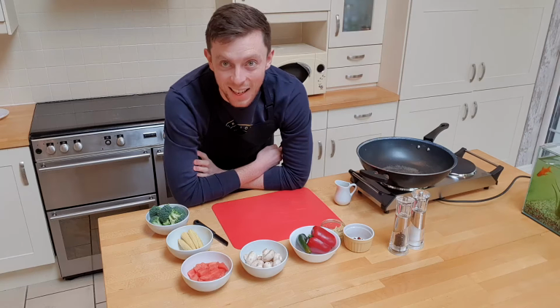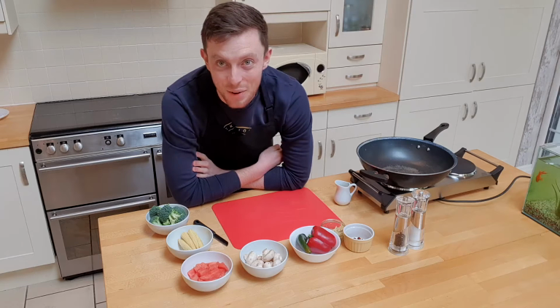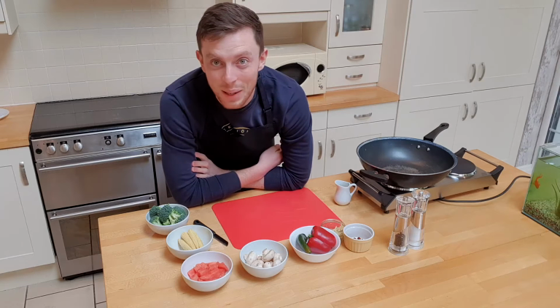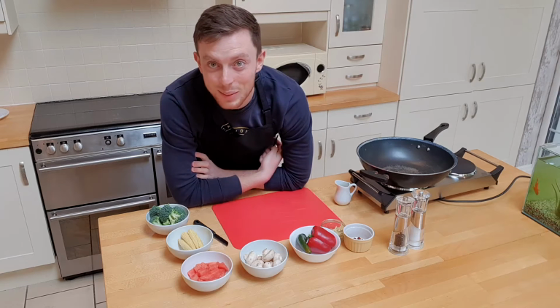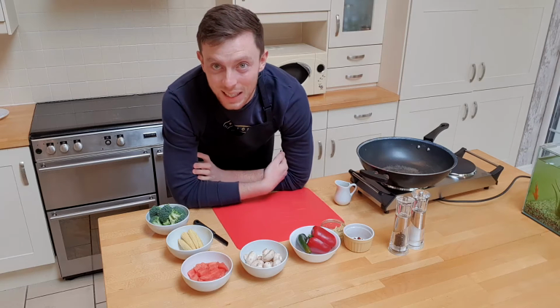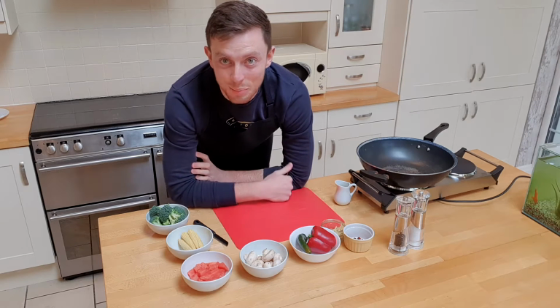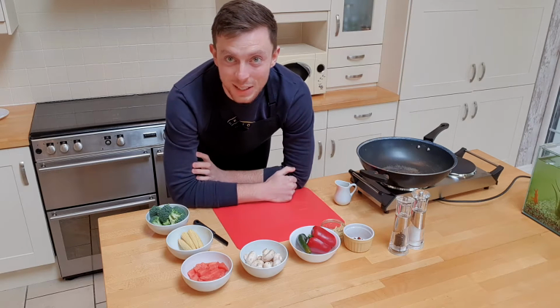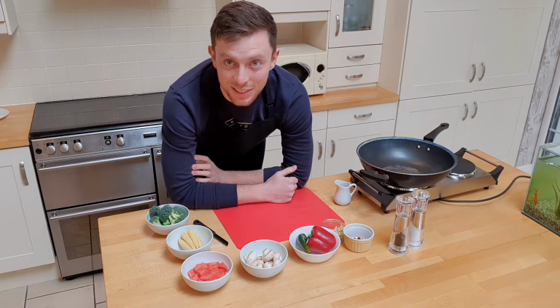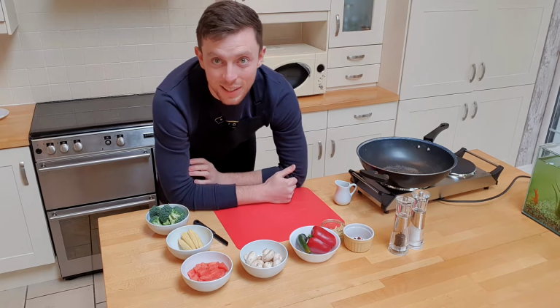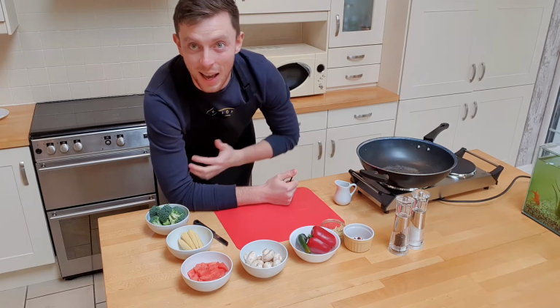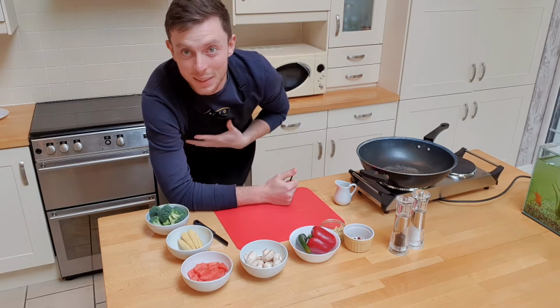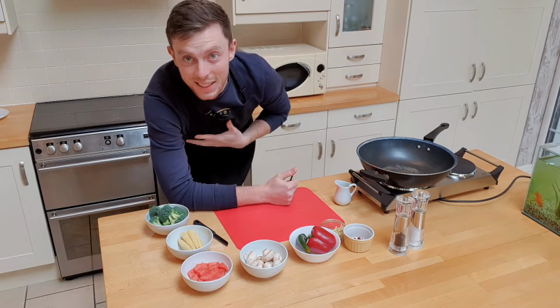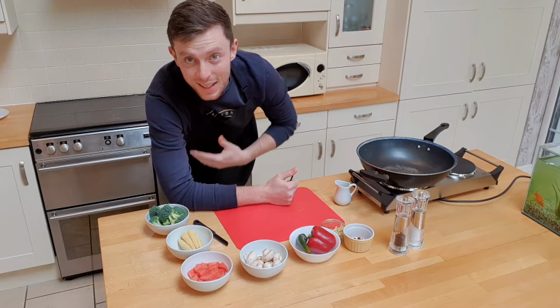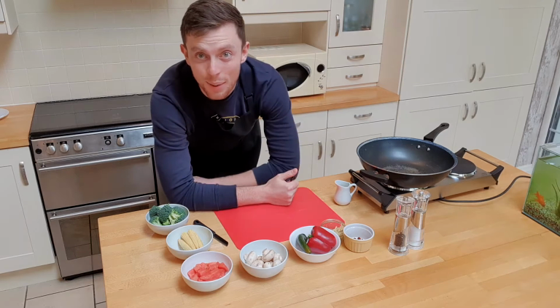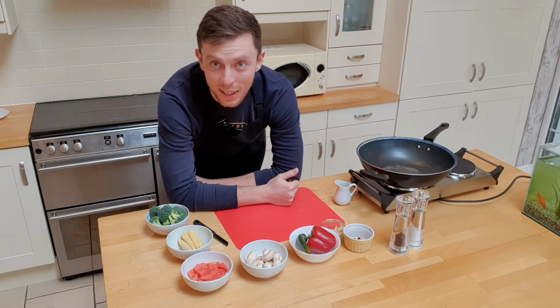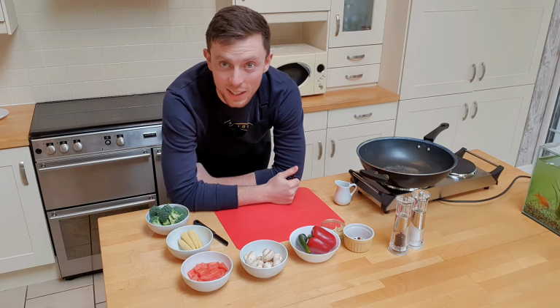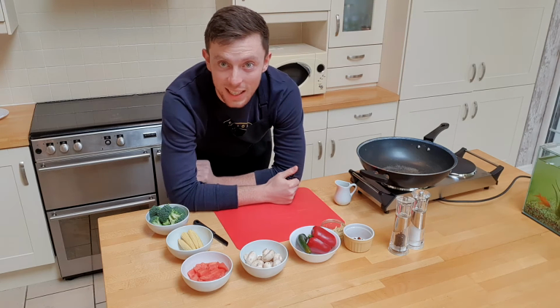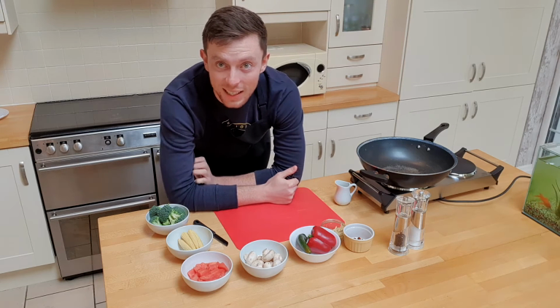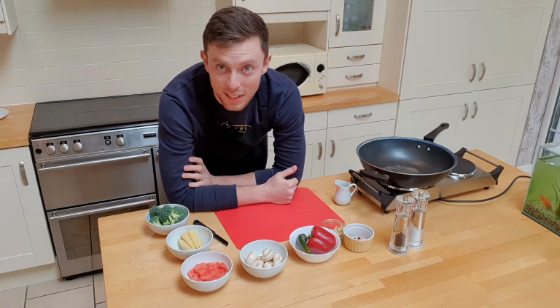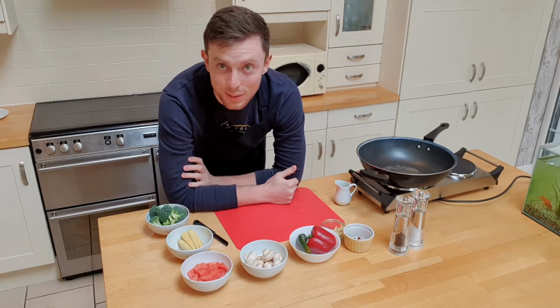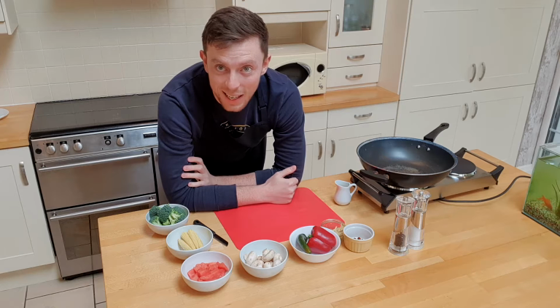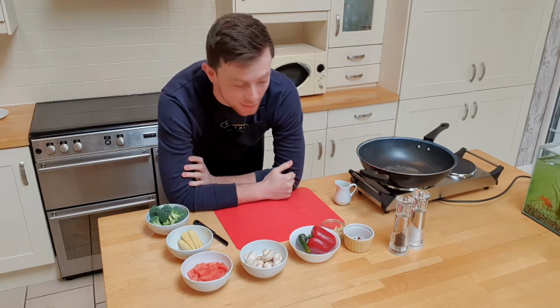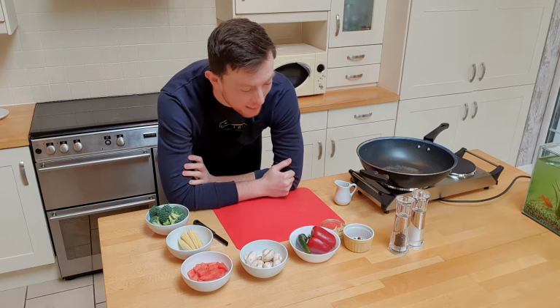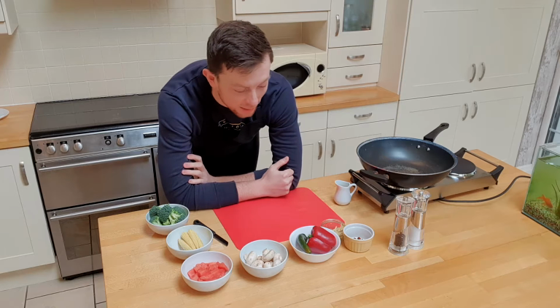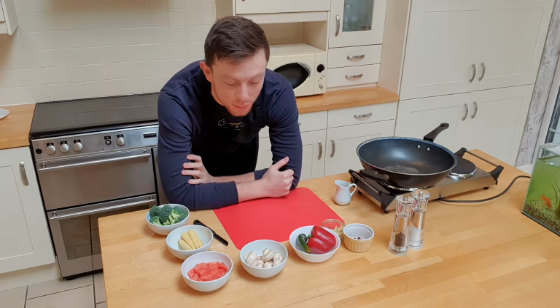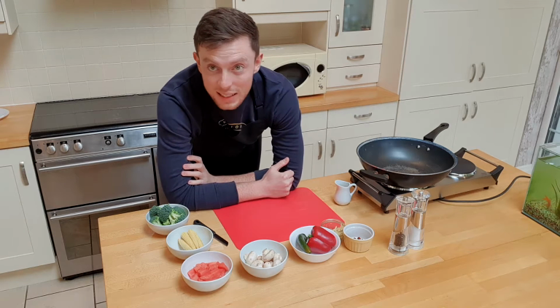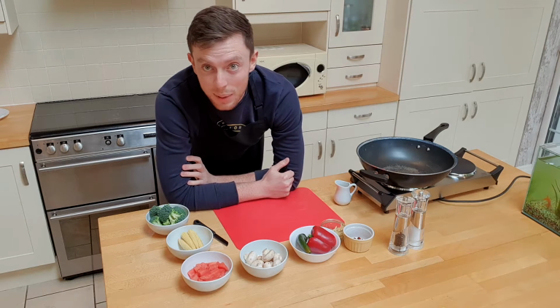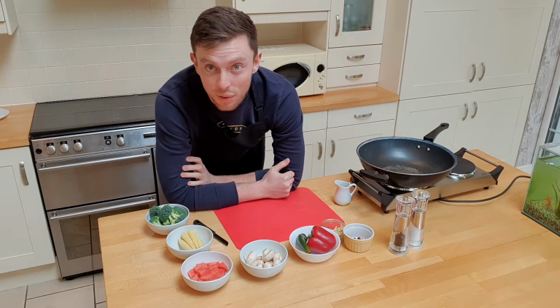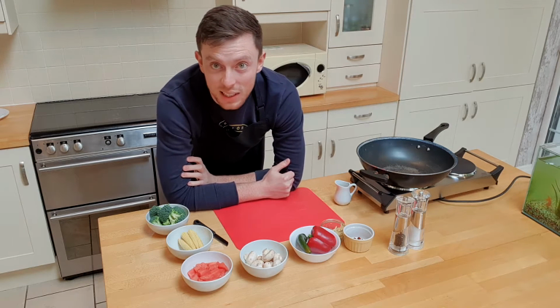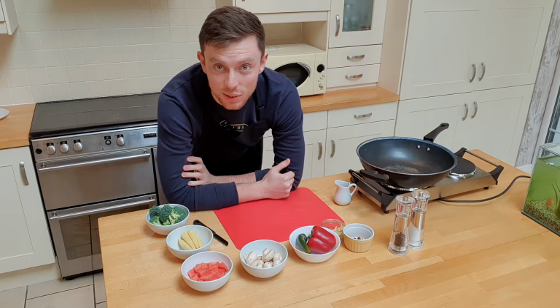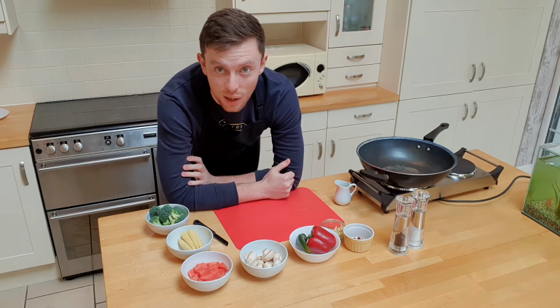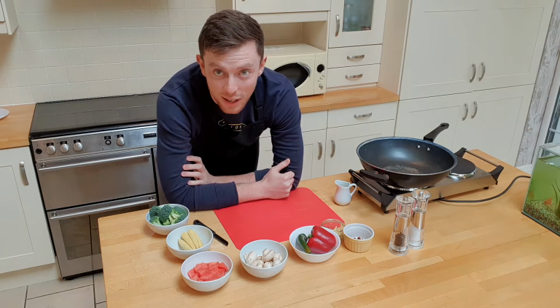Hi everyone, welcome to Classroom Kitchen. I'm Mr. D, back on the video today doing a new recipe for you — a little stir fry.